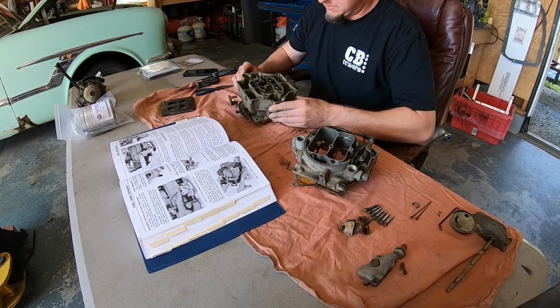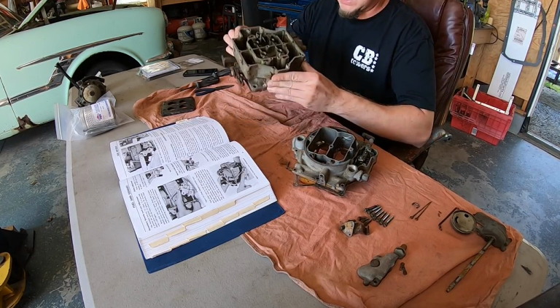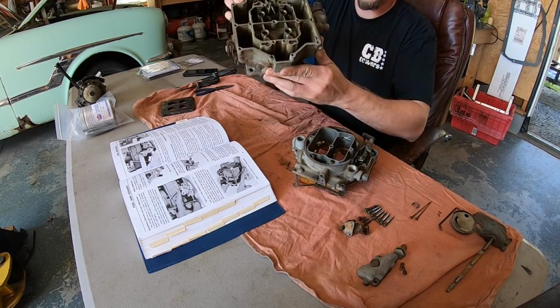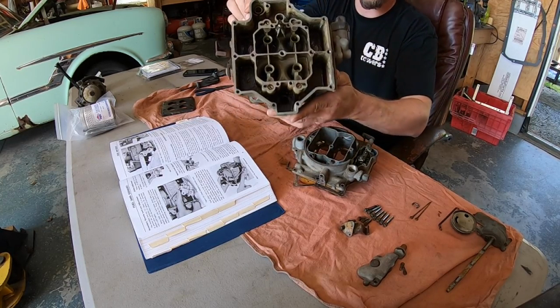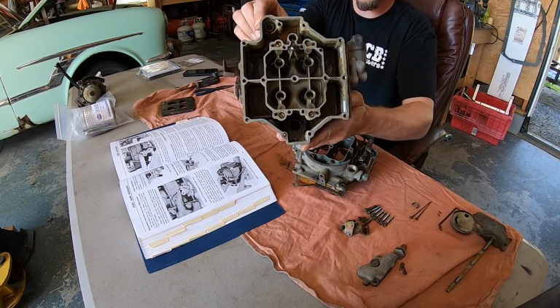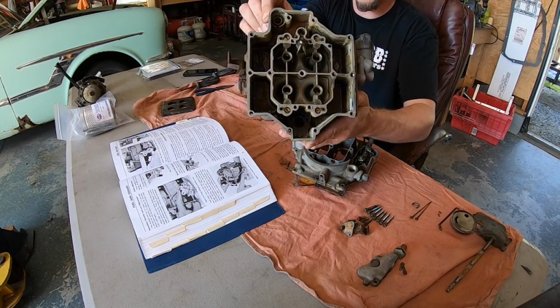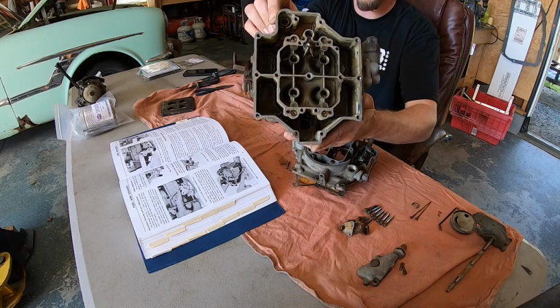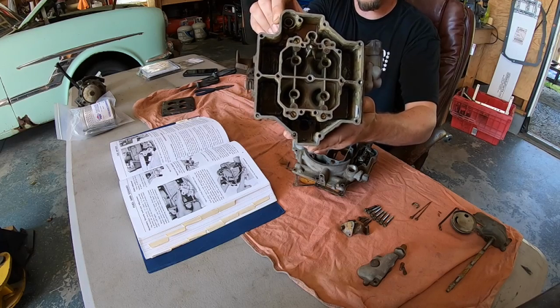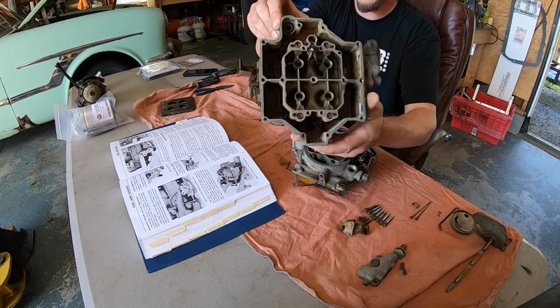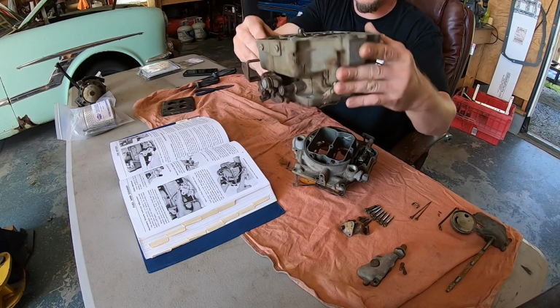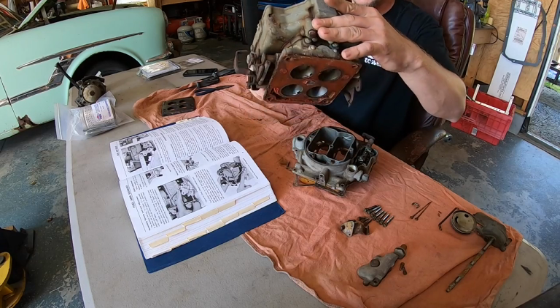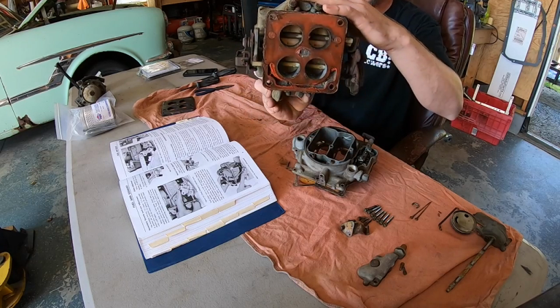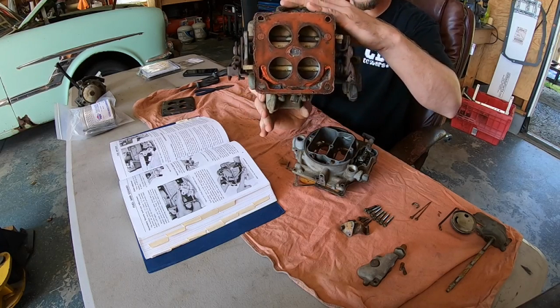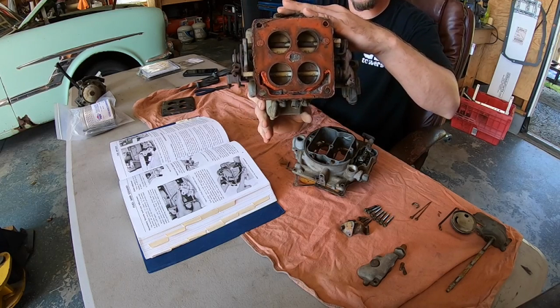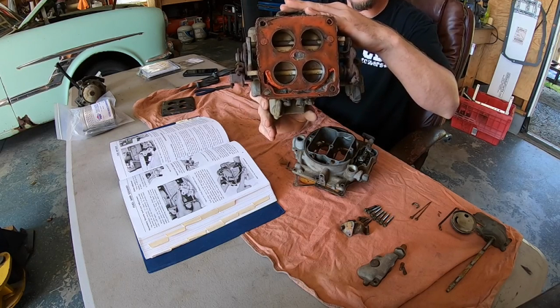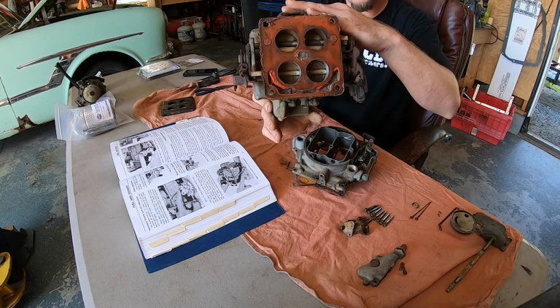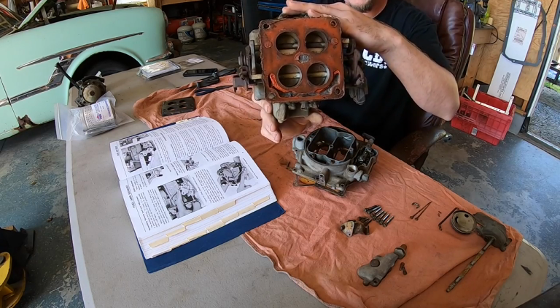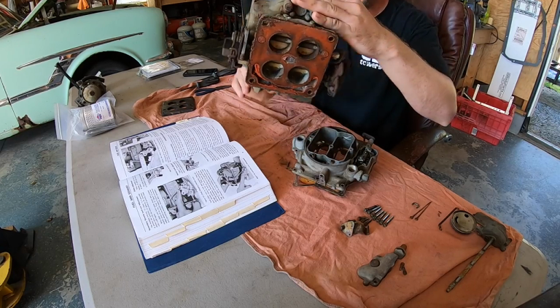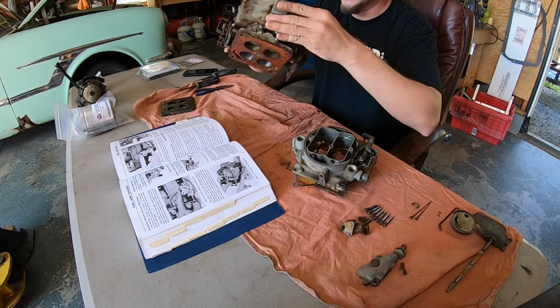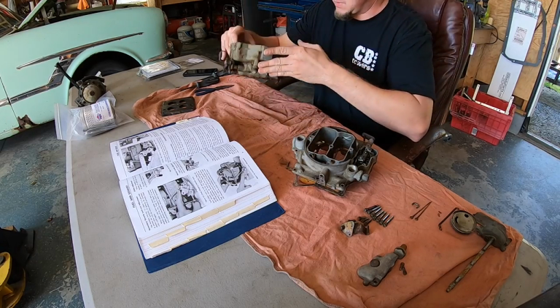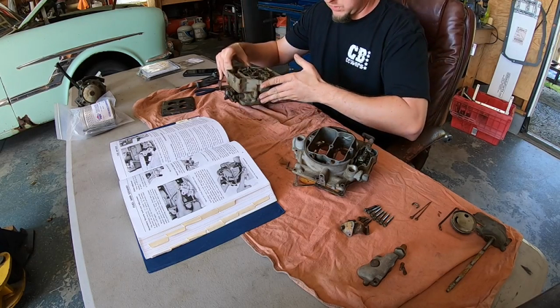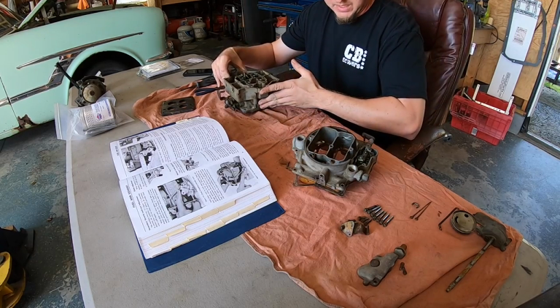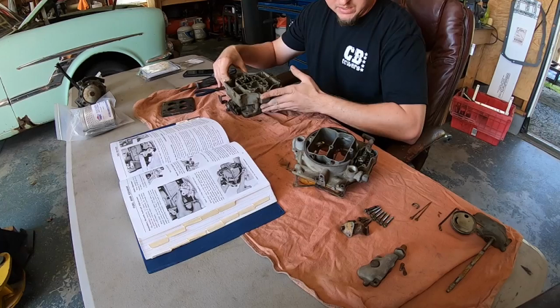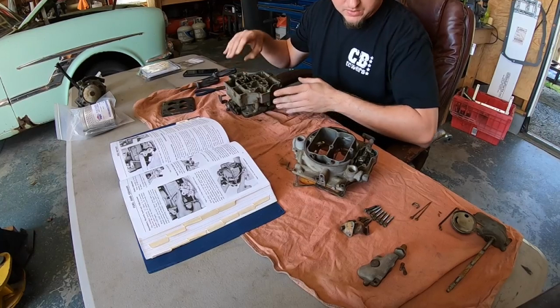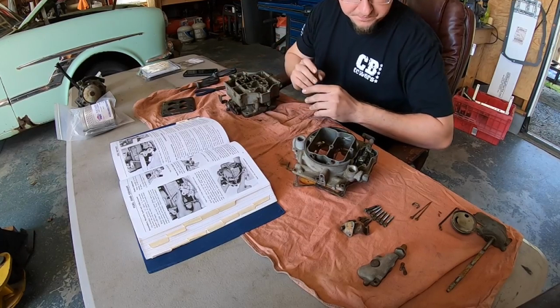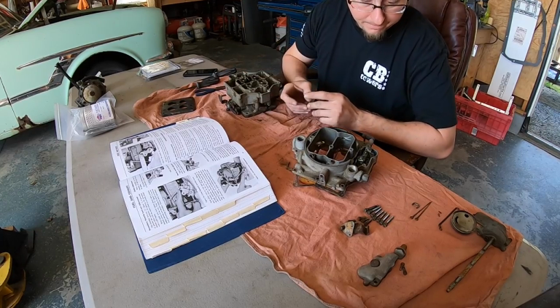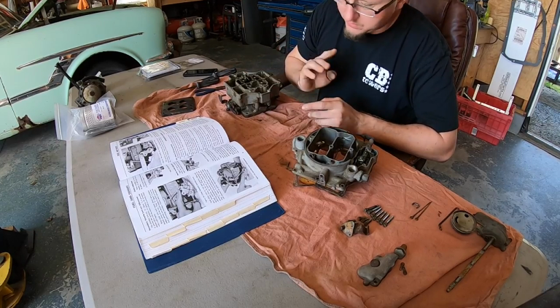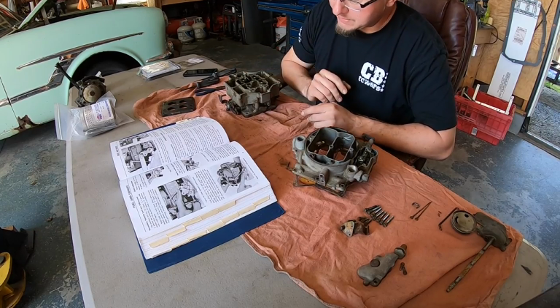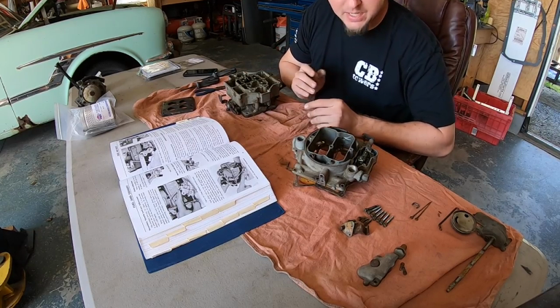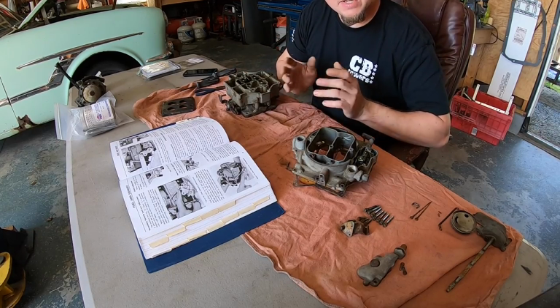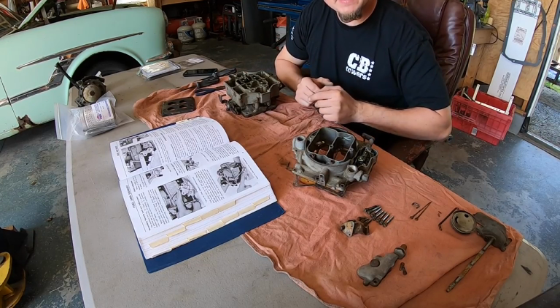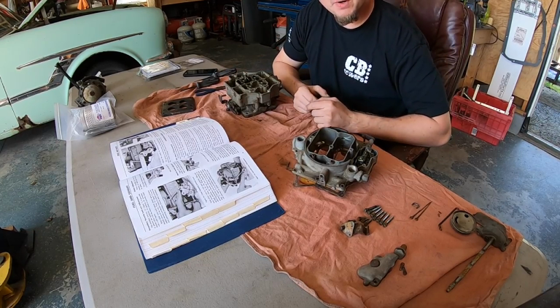You guys can see that this thing definitely needed a rebuild. It is full of junk and someone decided to silicone the bottom of it to the intake manifold. I'm going to keep taking this apart.